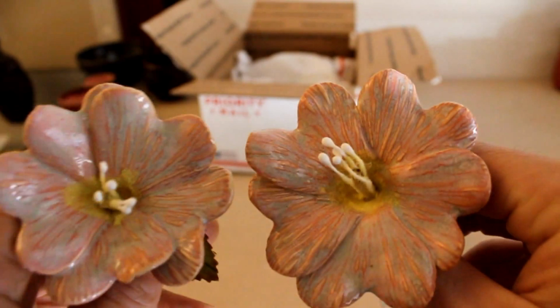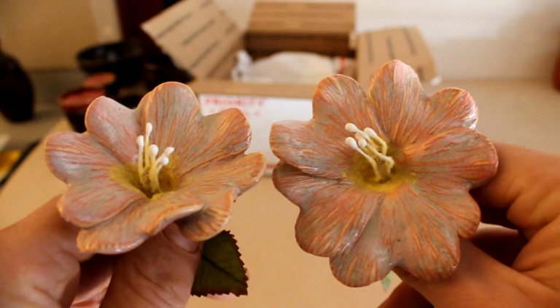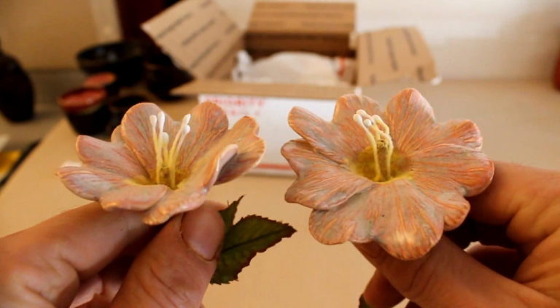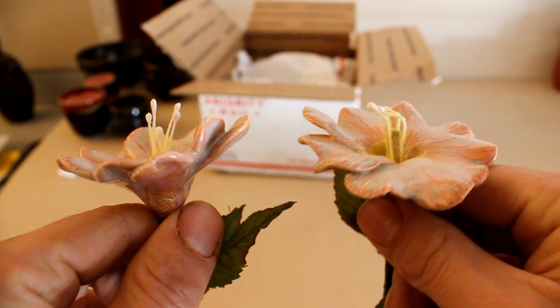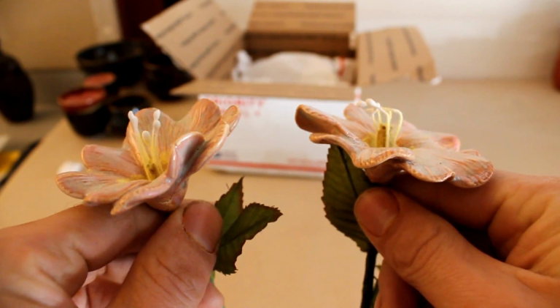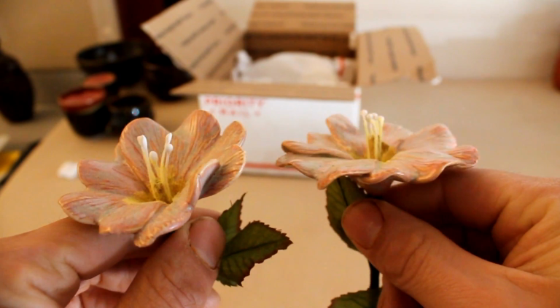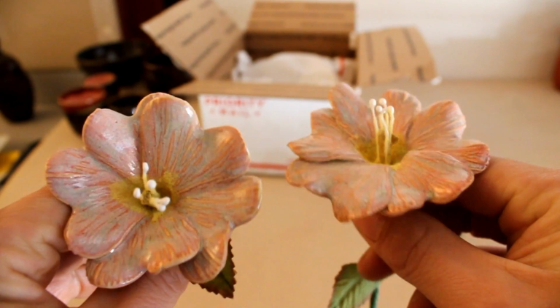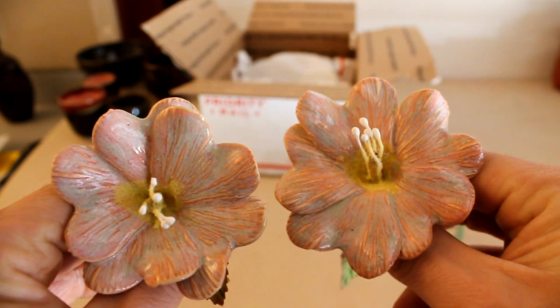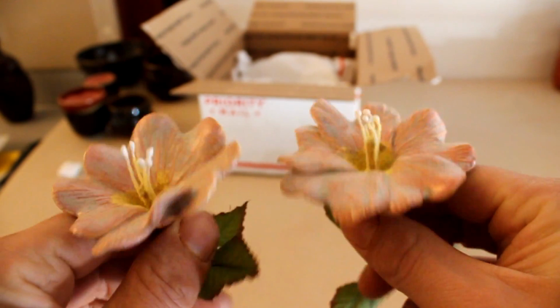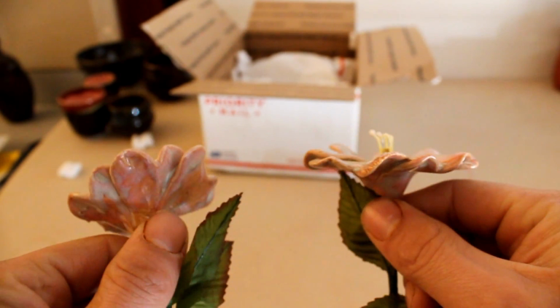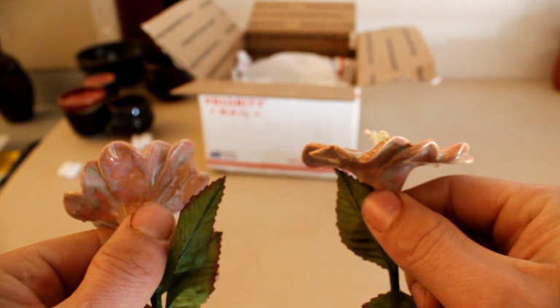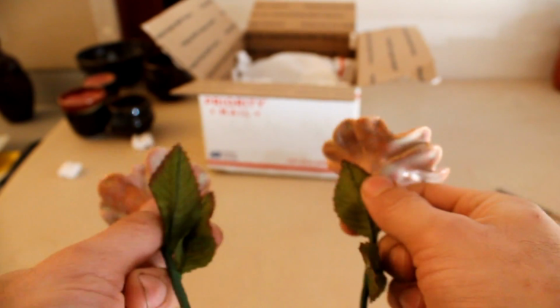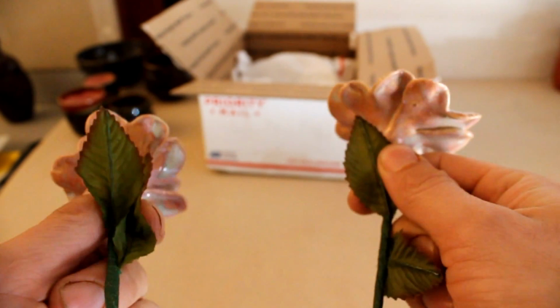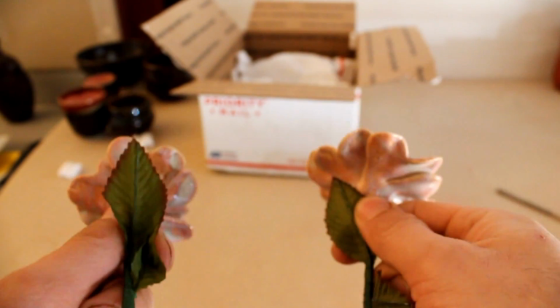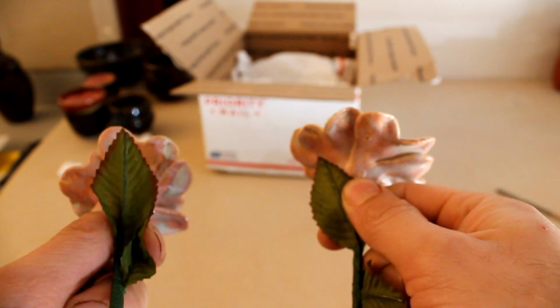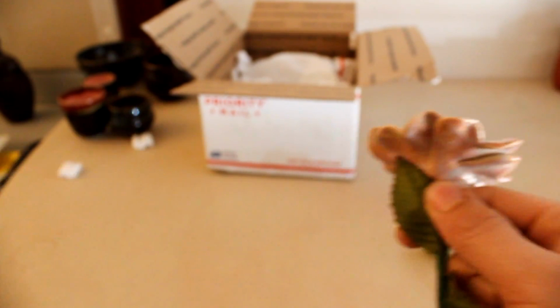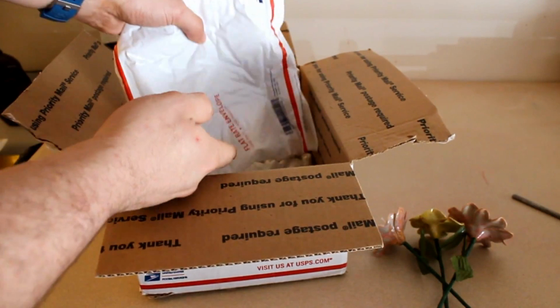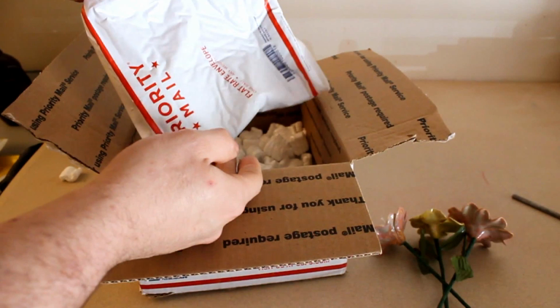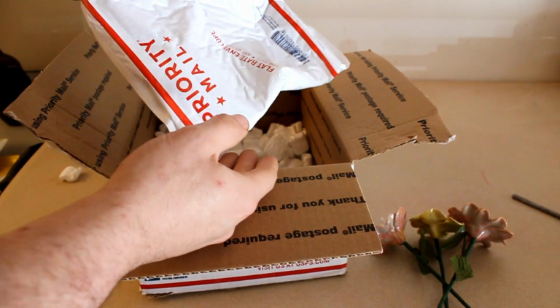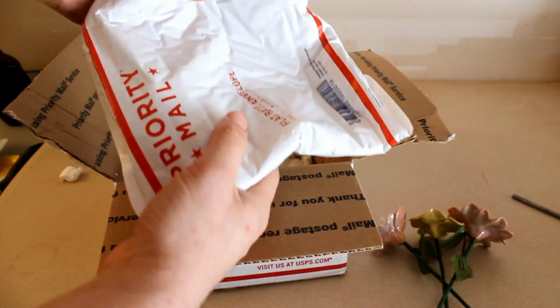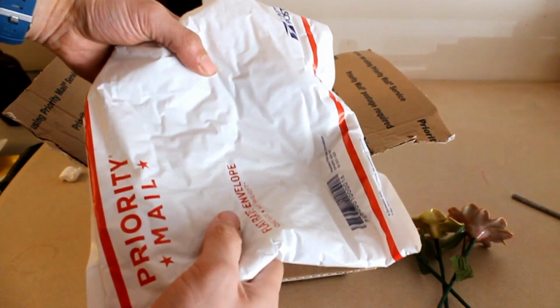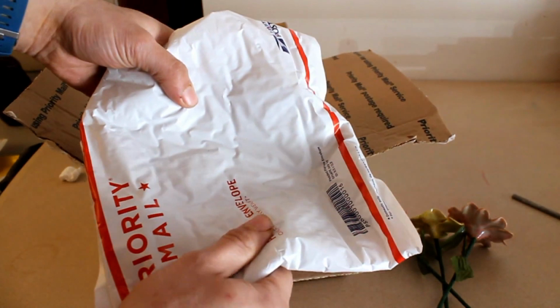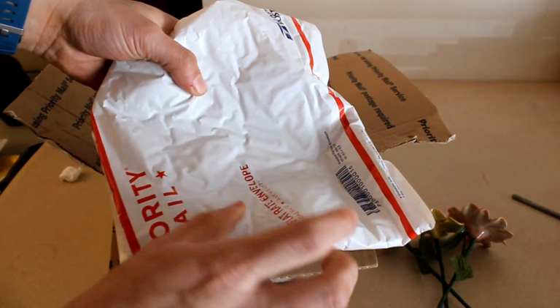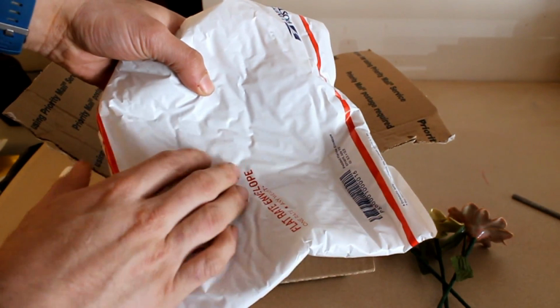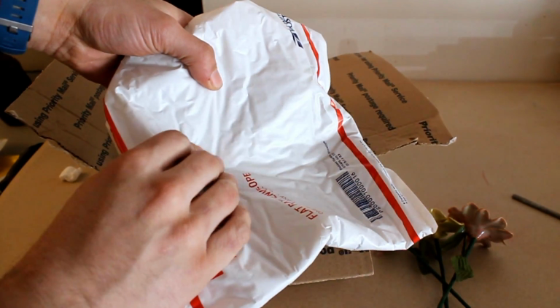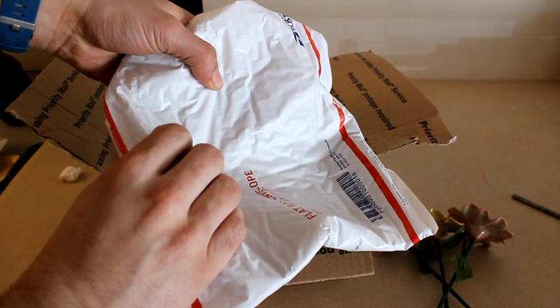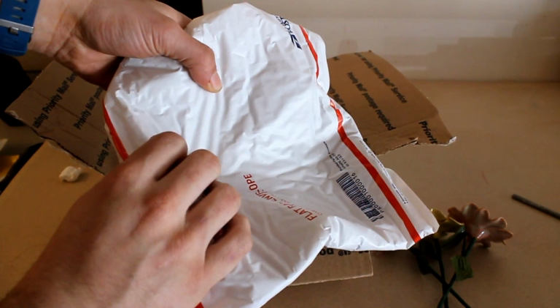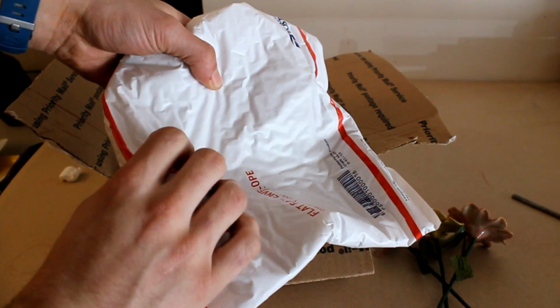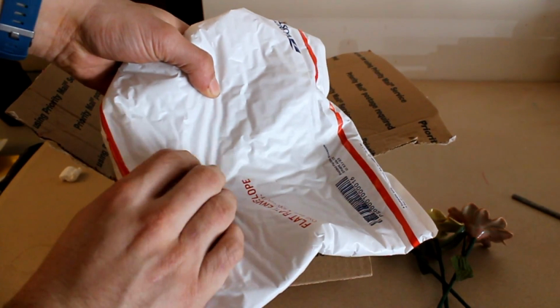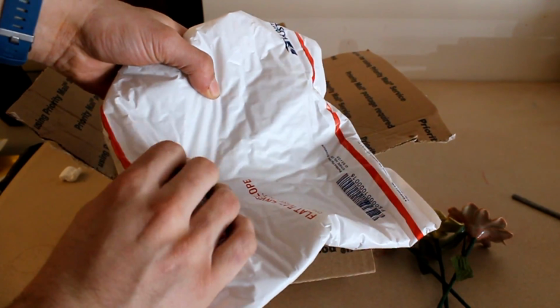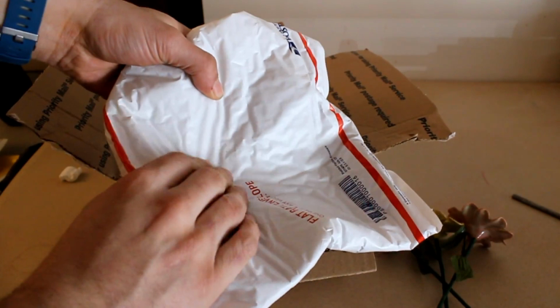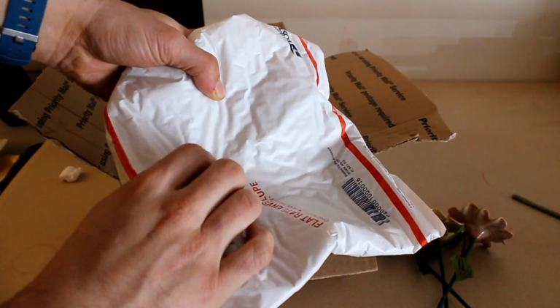Now I feel bad for telling all those other people they can't send me stuff. What if it was all just flowers? Oh, what is this? This thing feels heavy. This feels like ceramic. I can feel this through the package. This is definitely ceramic.